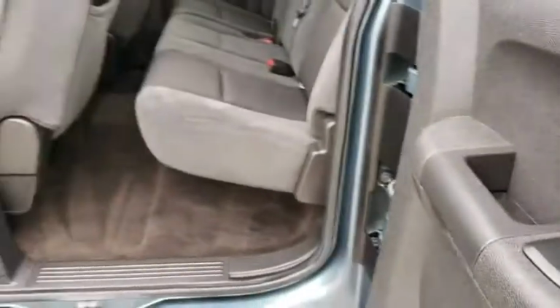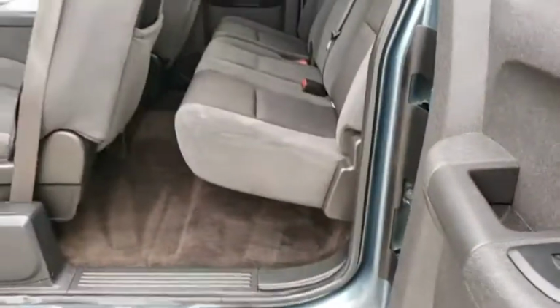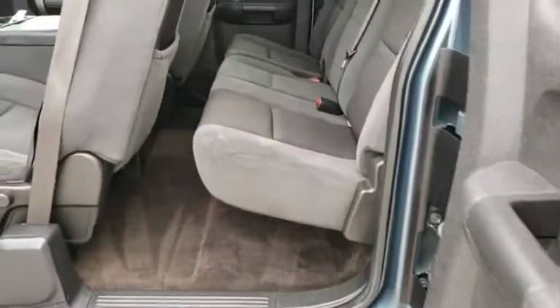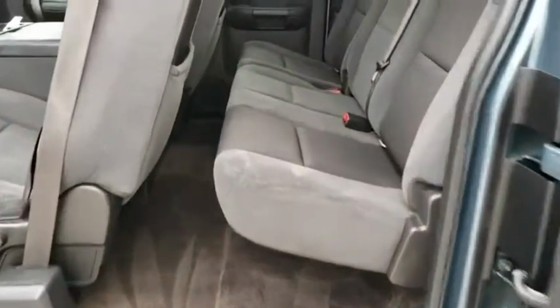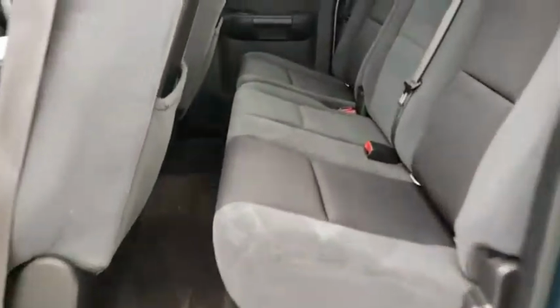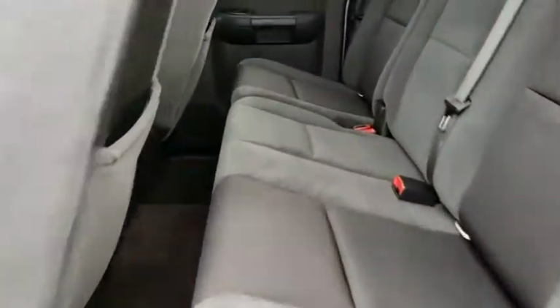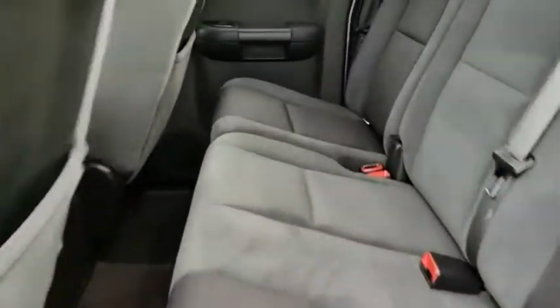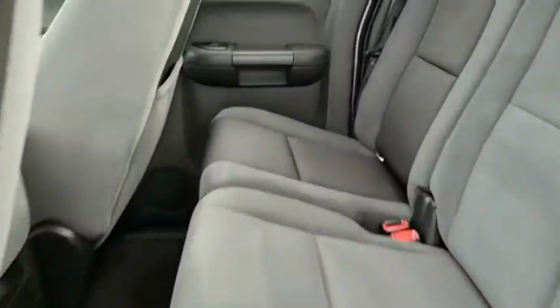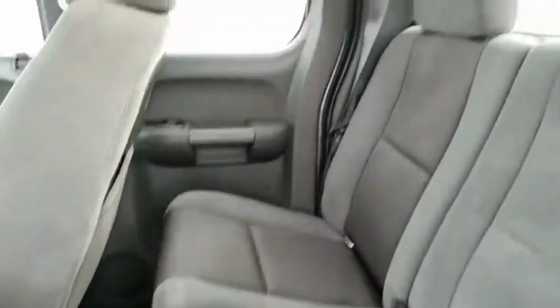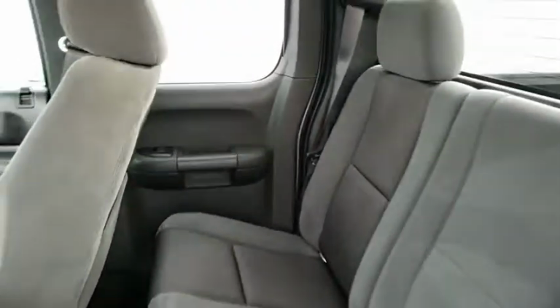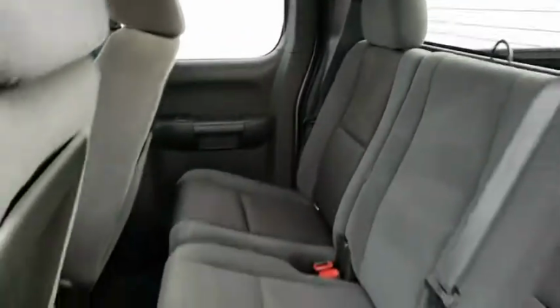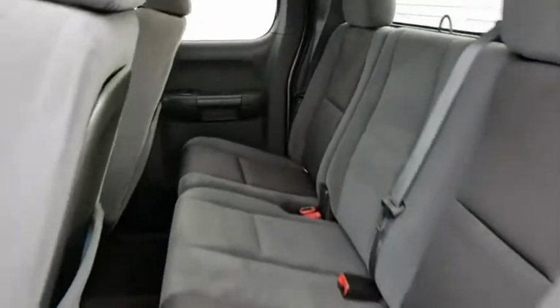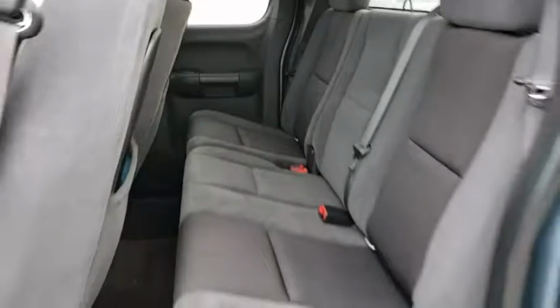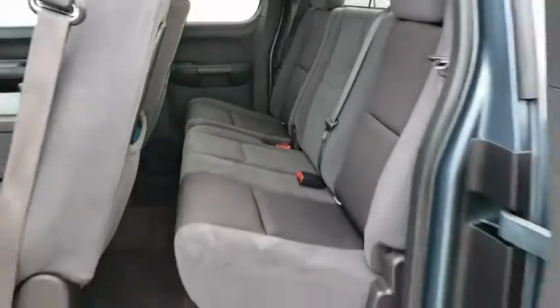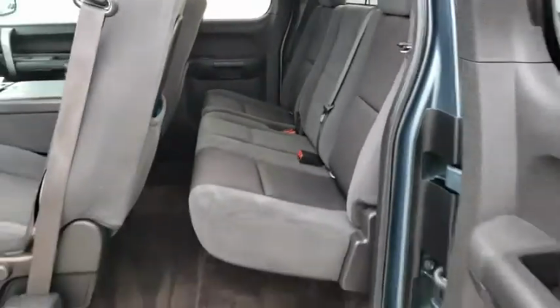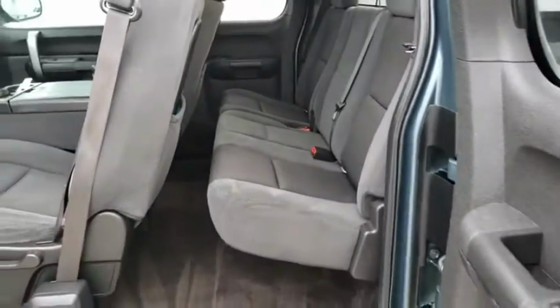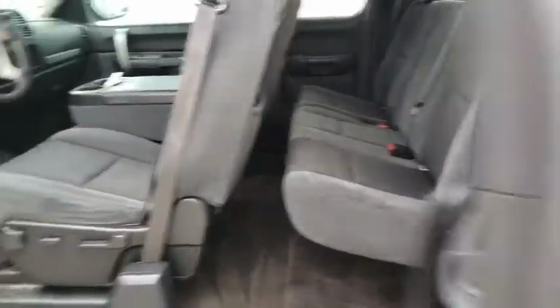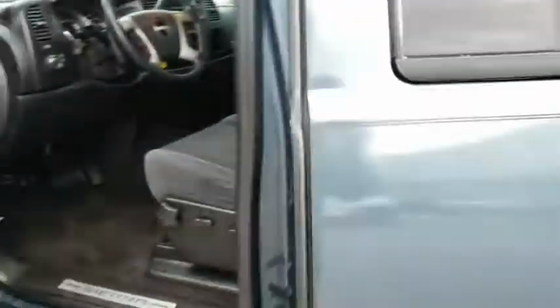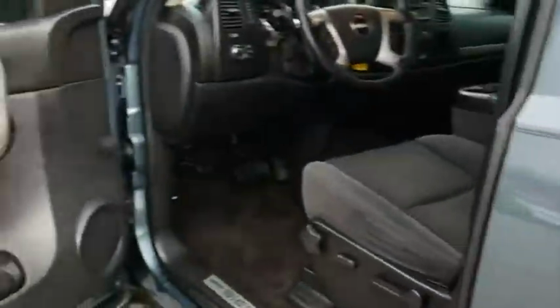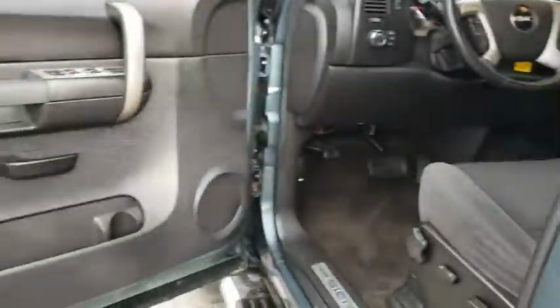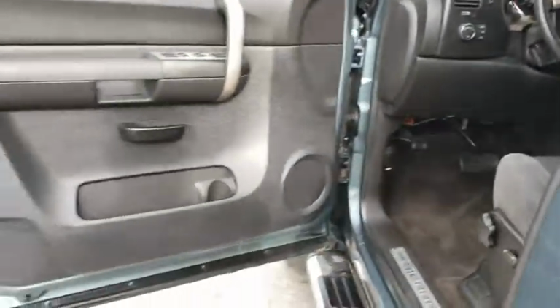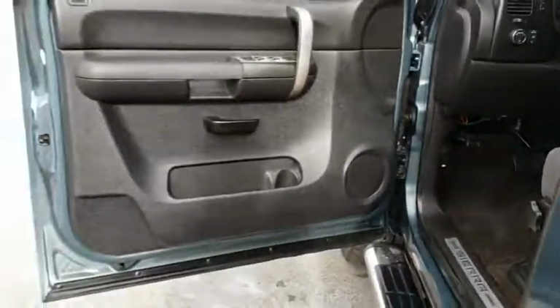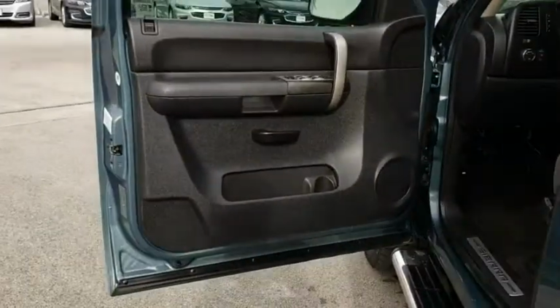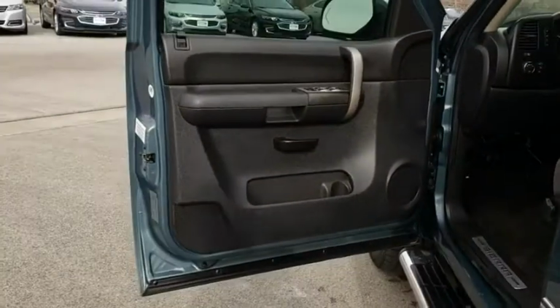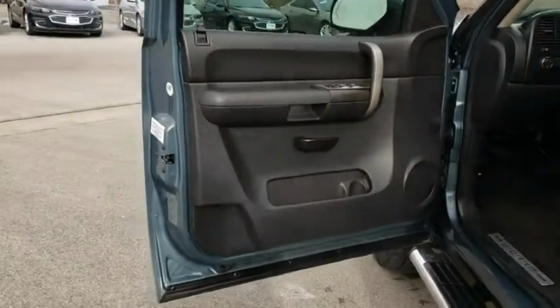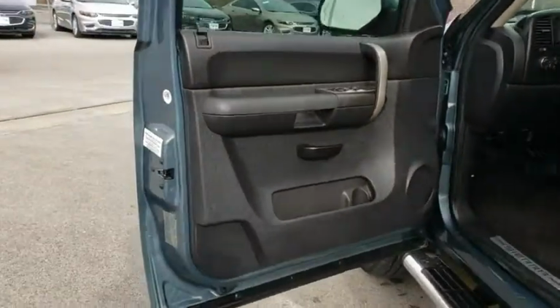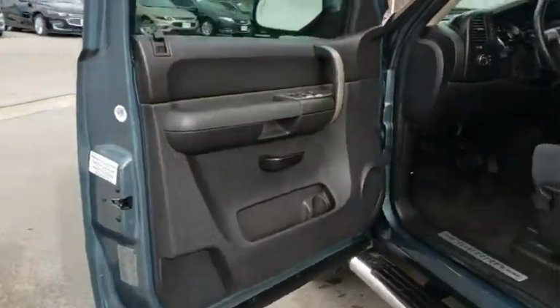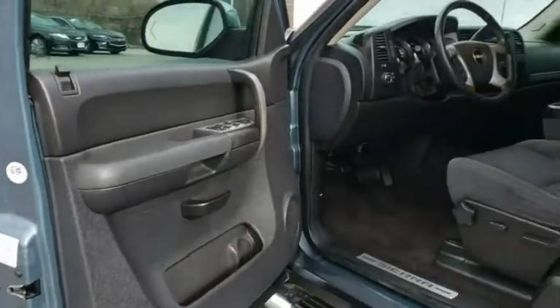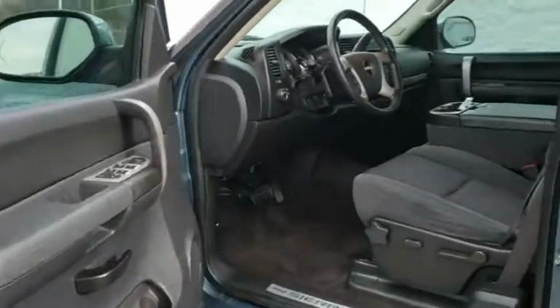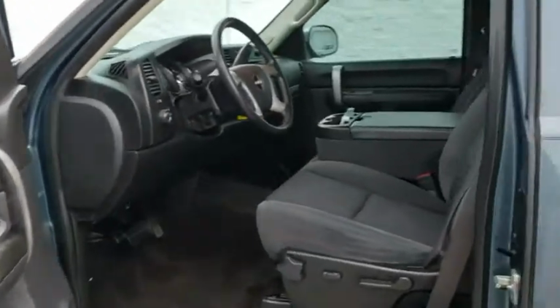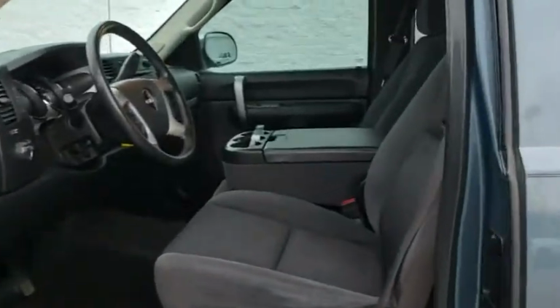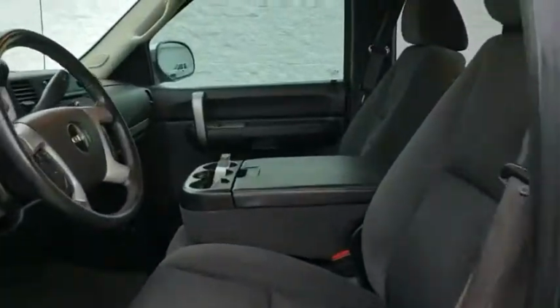AM-FM stereo radio, universal garage door opener, audio AM-FM stereo, power windows, MP3 player, power door locks, passenger airbag, fog lamps, CD player.